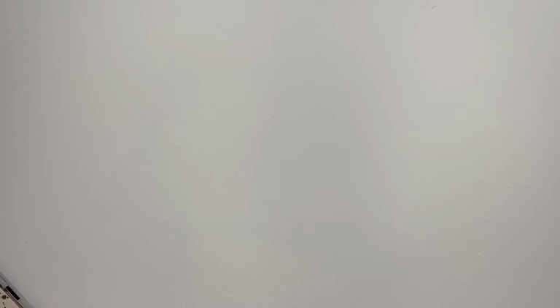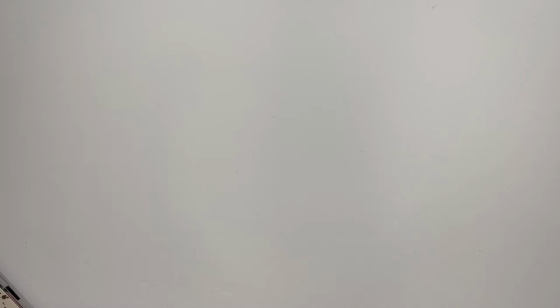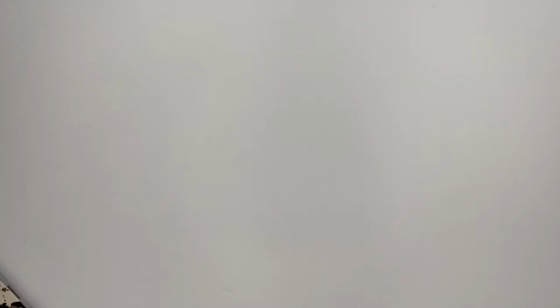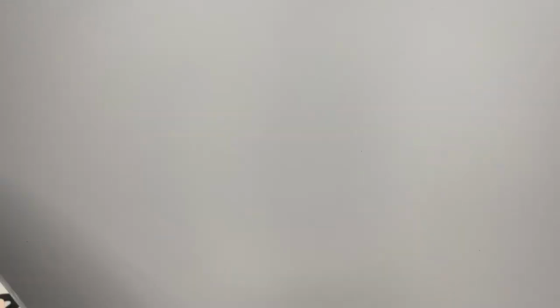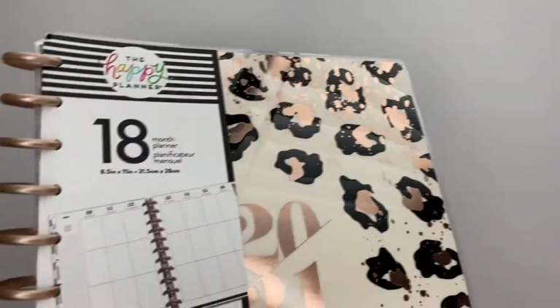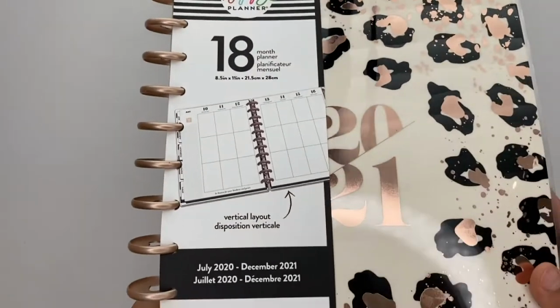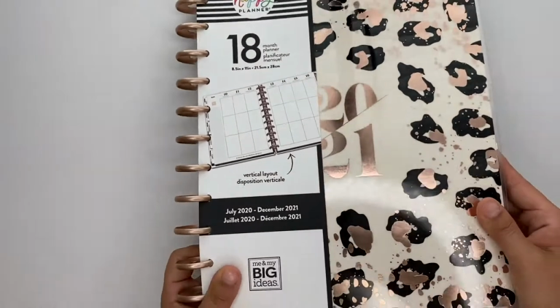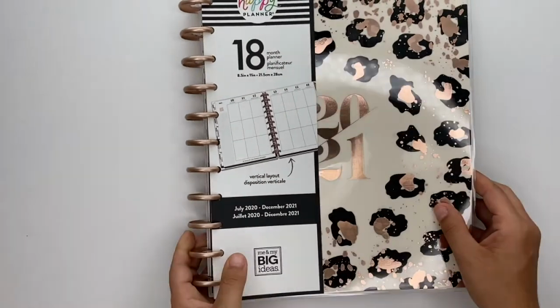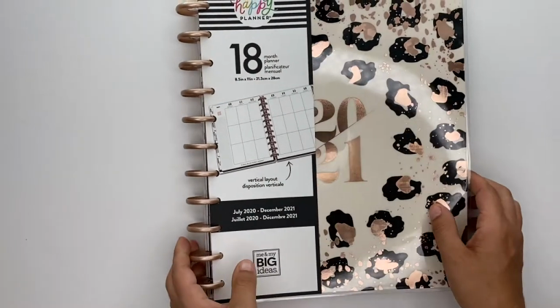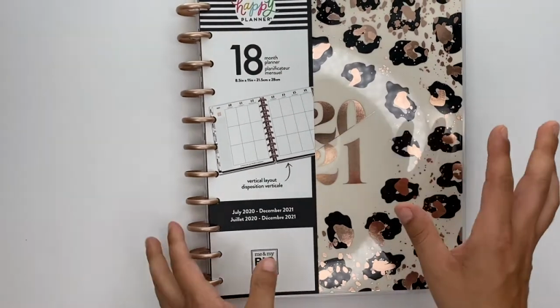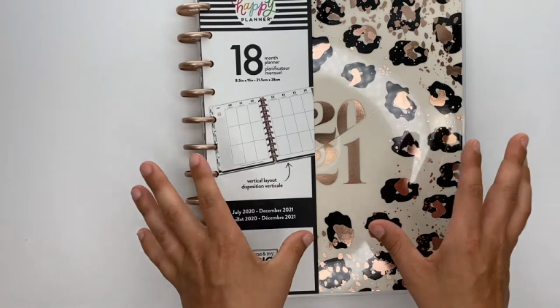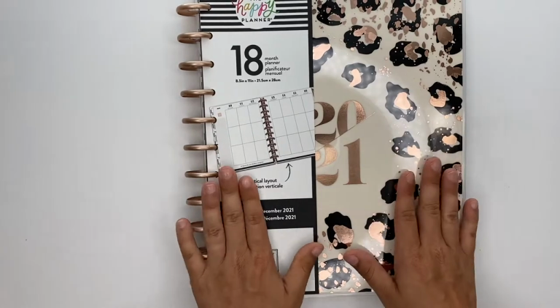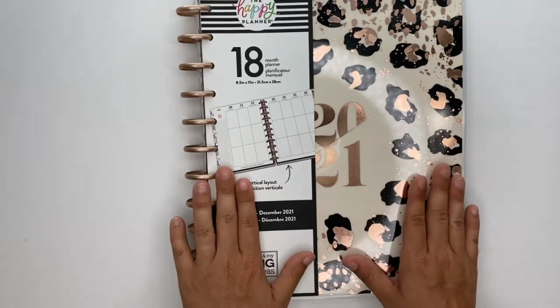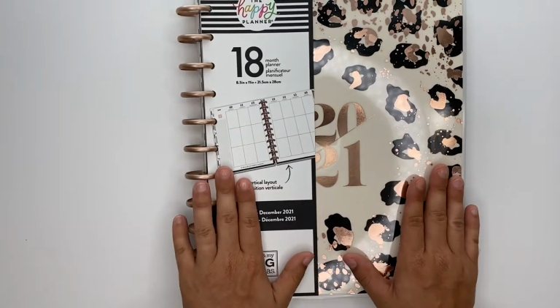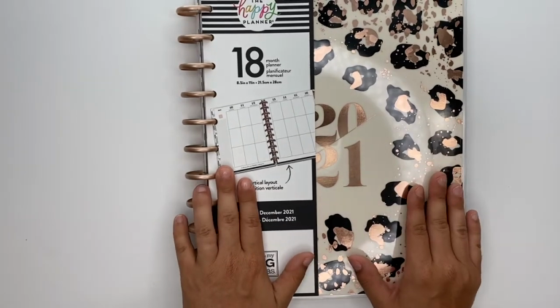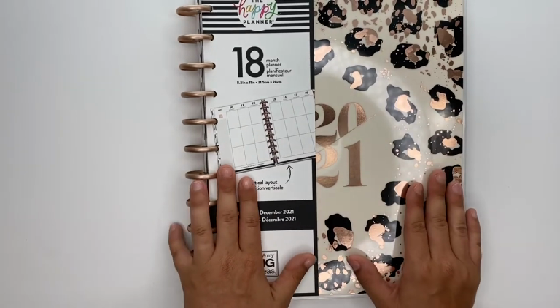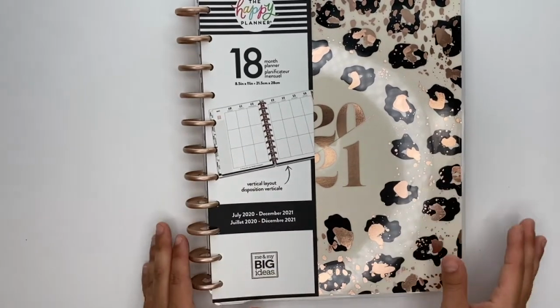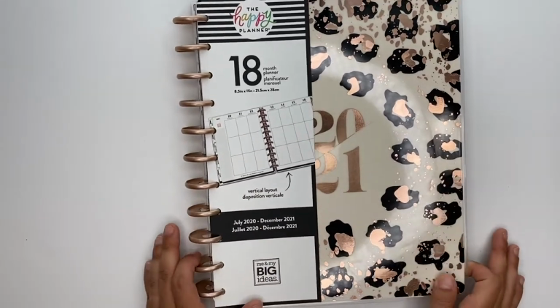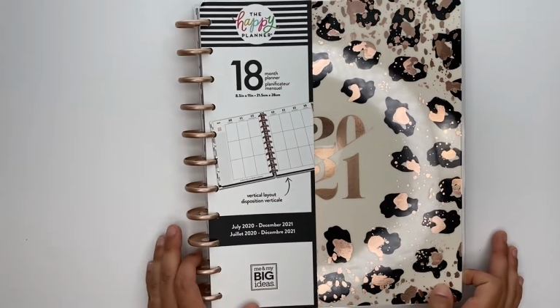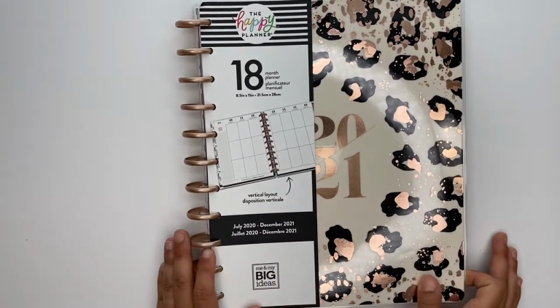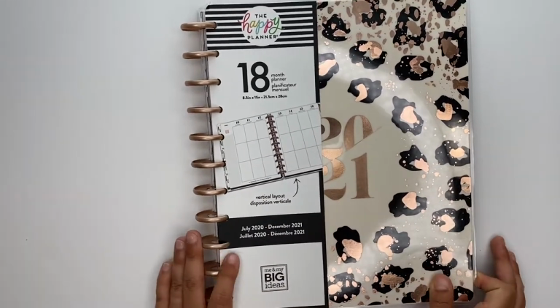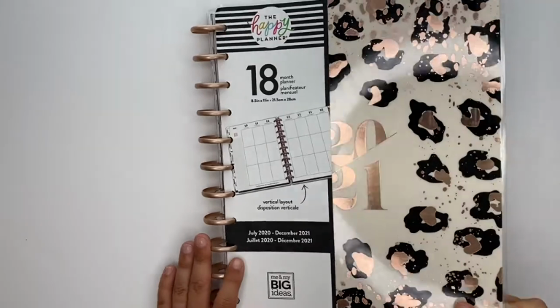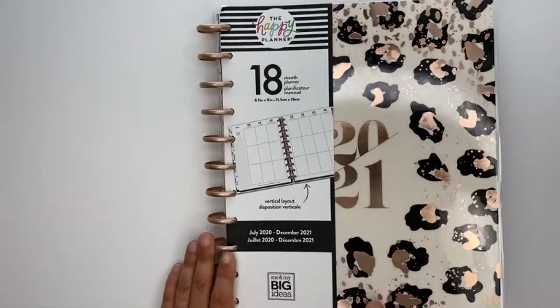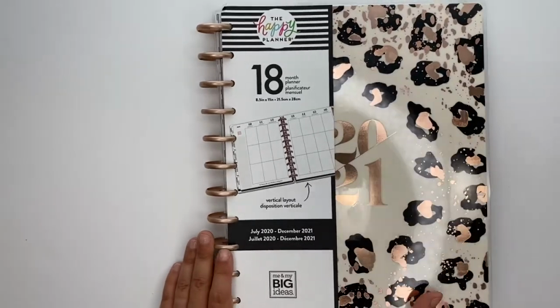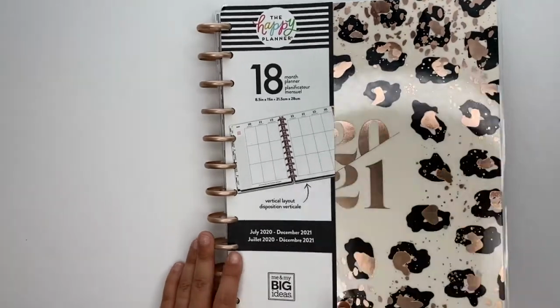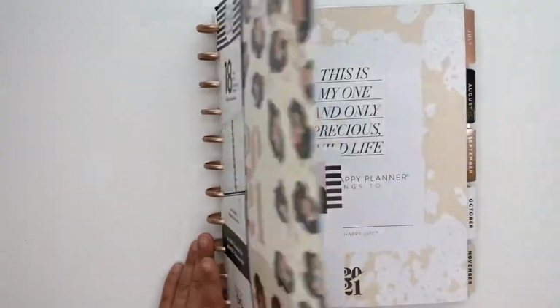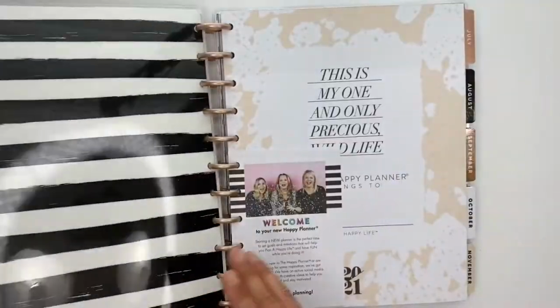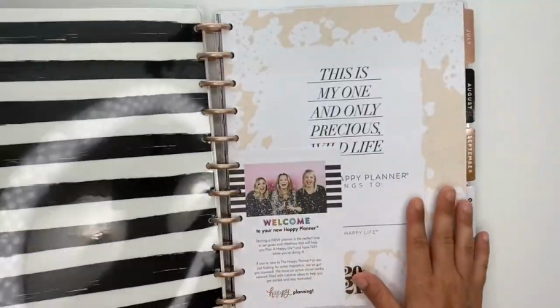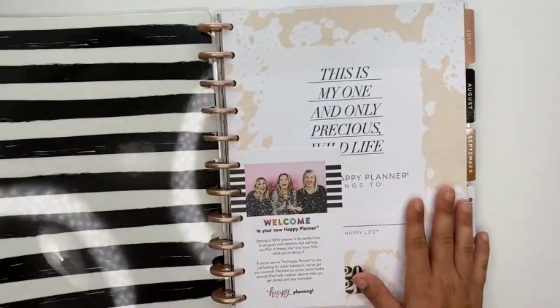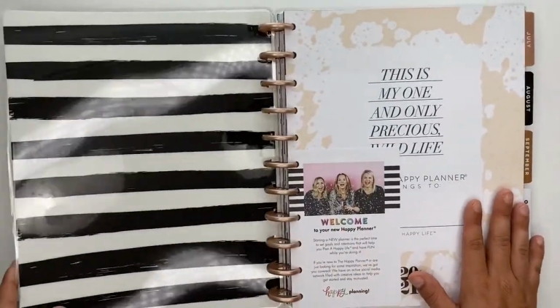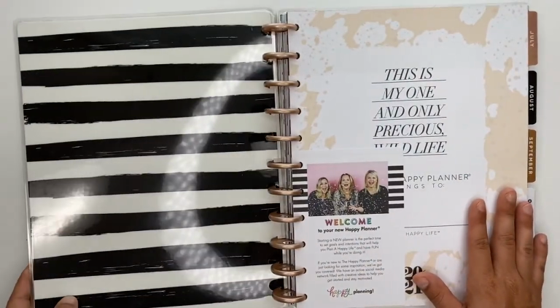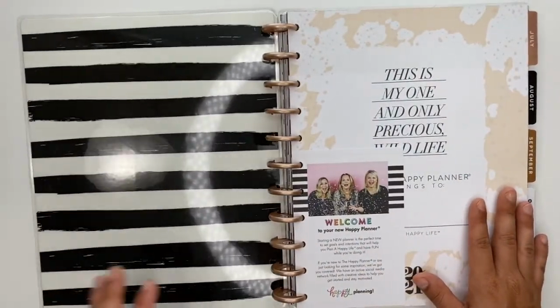Last but certainly not least for the big, I got the Wild Styled big vertical 18-month planner. I love this thing — I think it would be great for memory keeping, you guys. We'll flip through this one; it's the same as the classic, just in big.